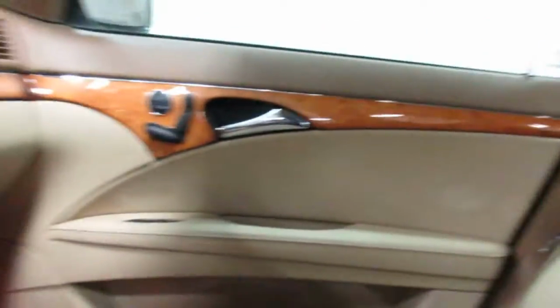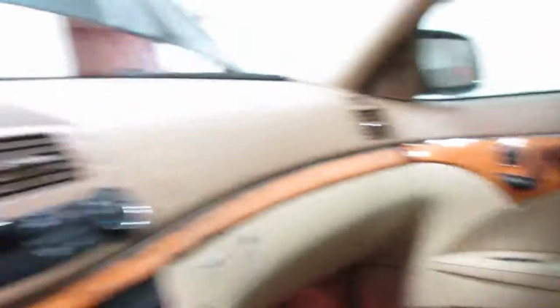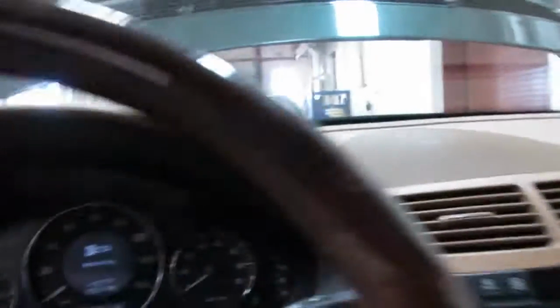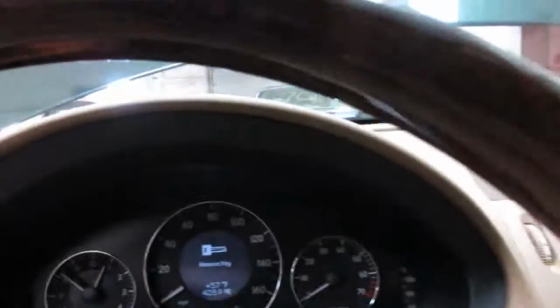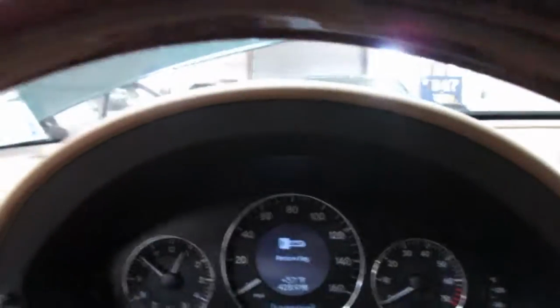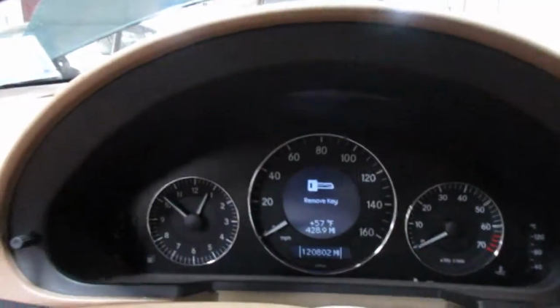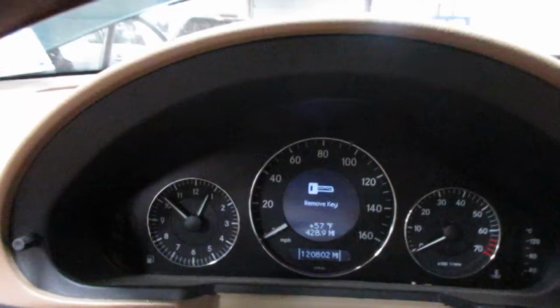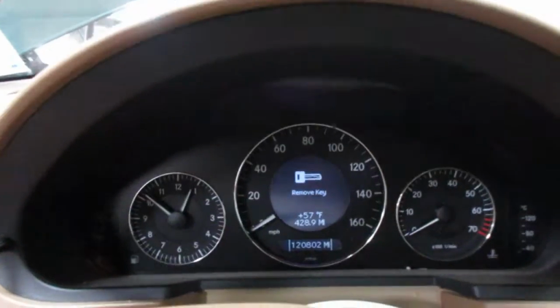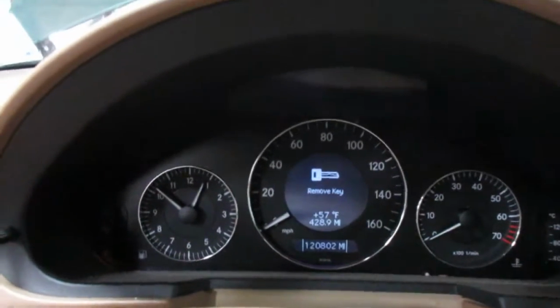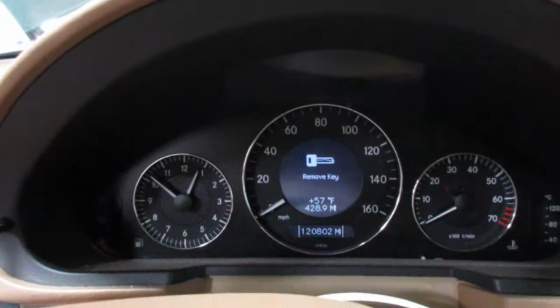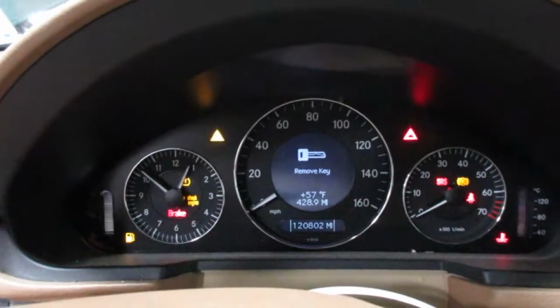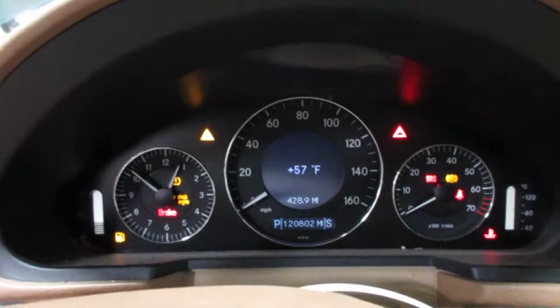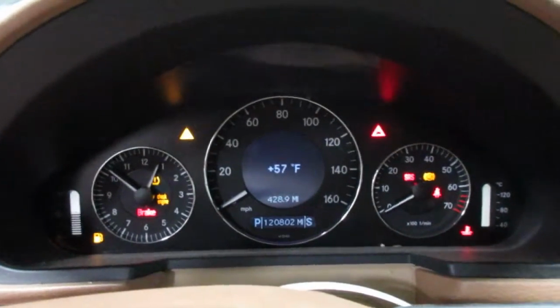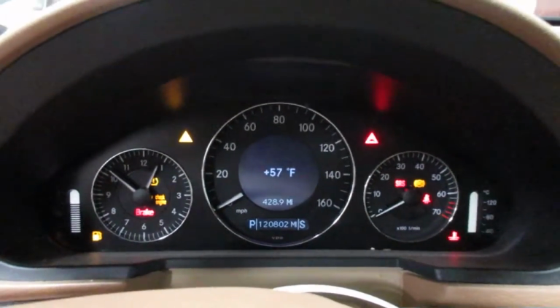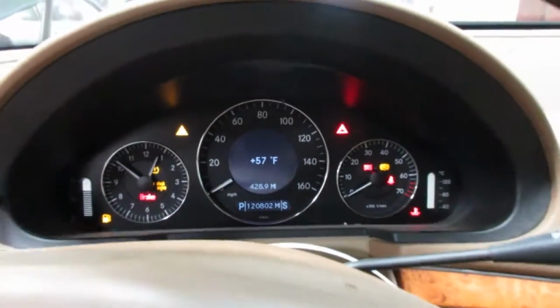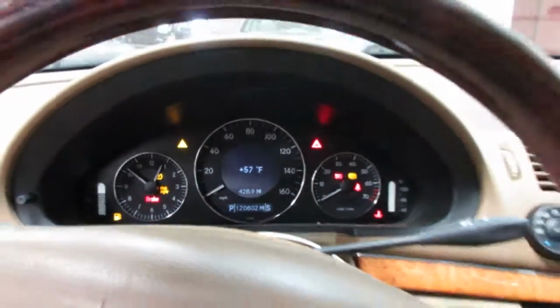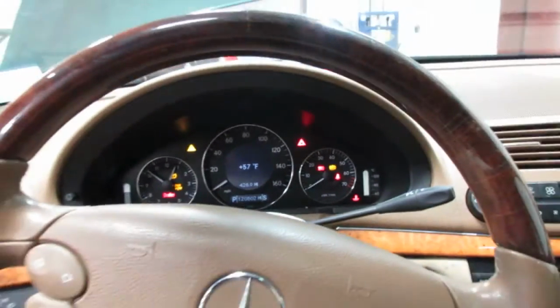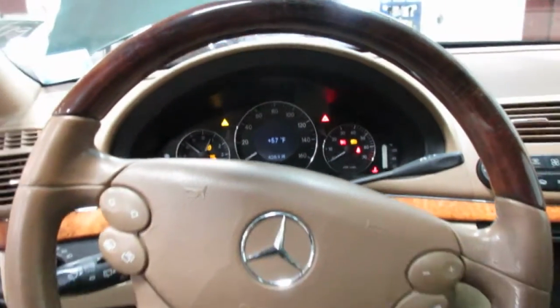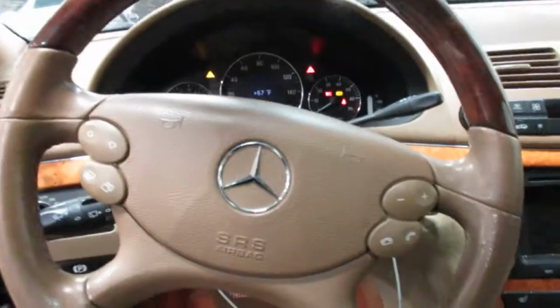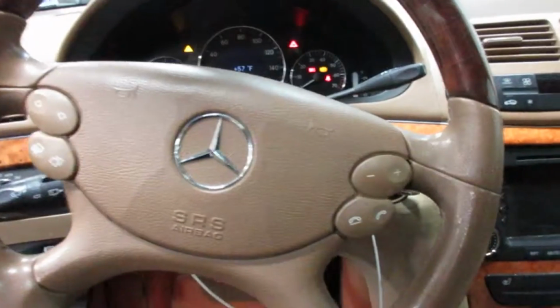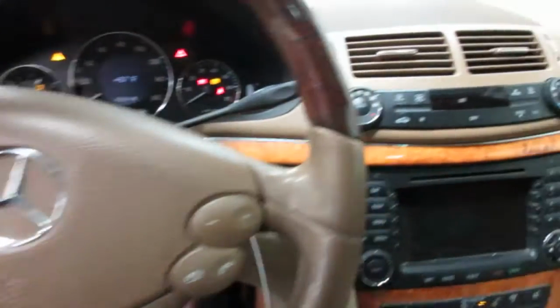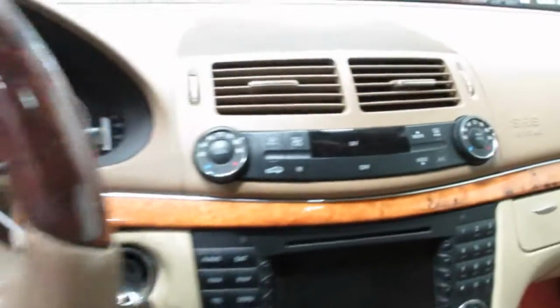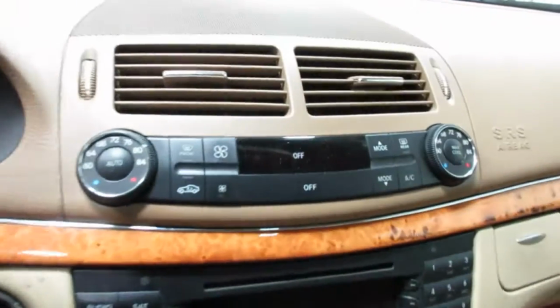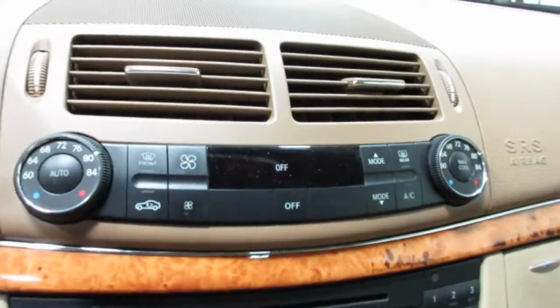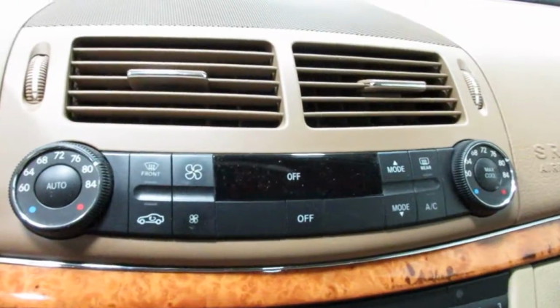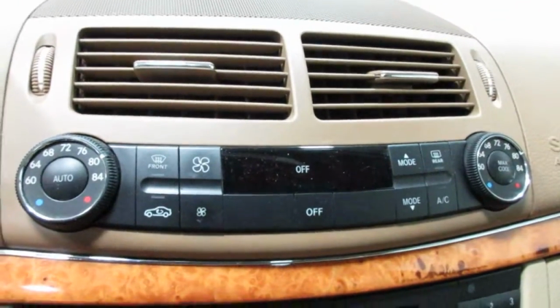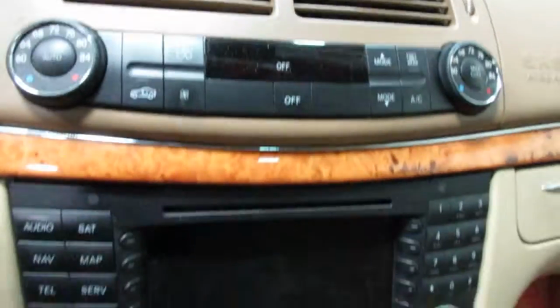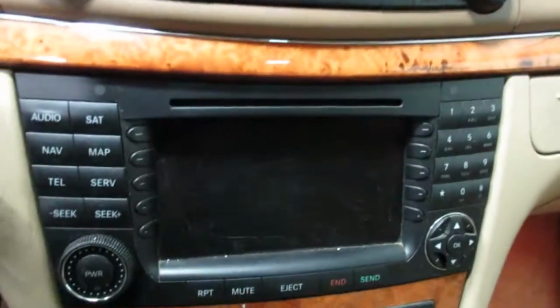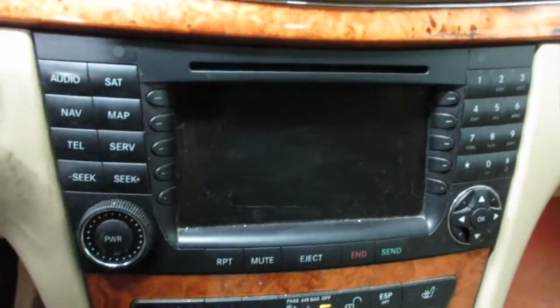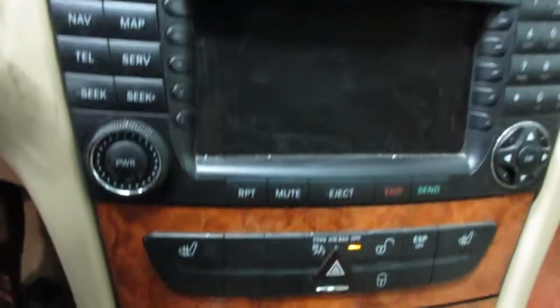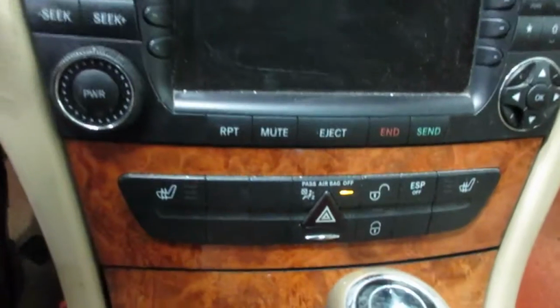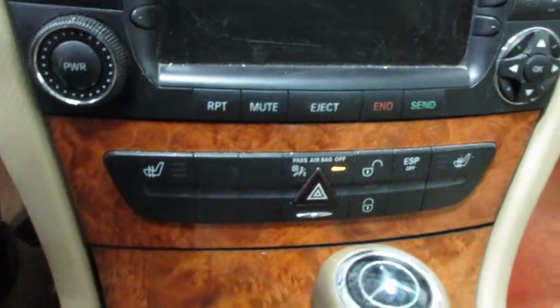The vehicle currently has 120,802 miles on the motor. Nice temperature control, radio display, and heated seats.